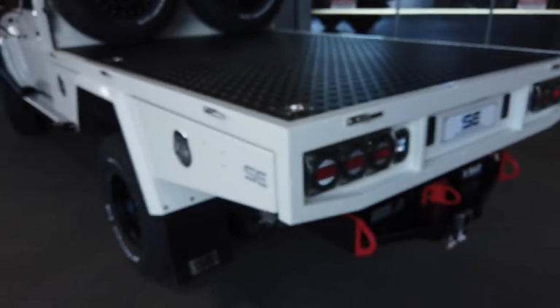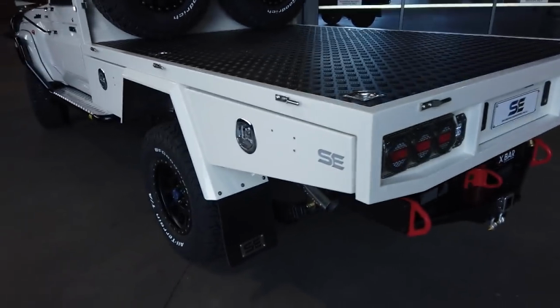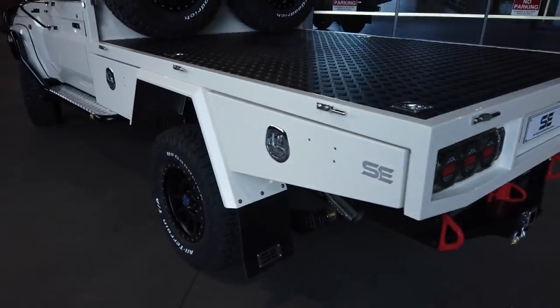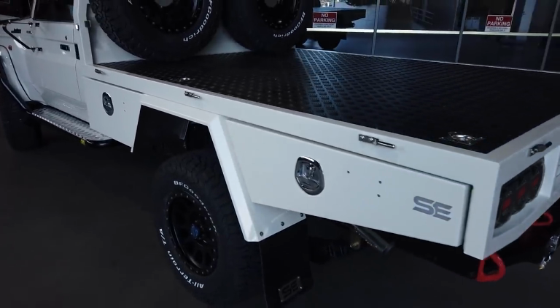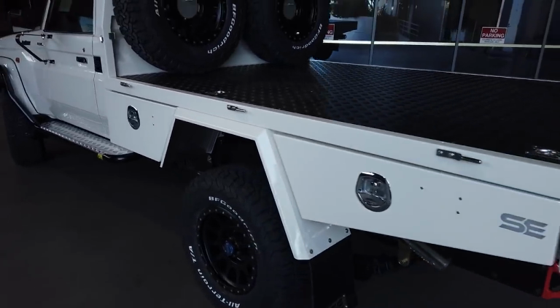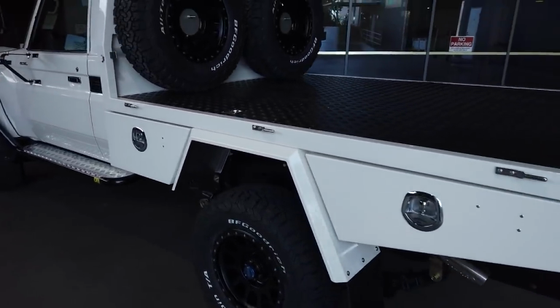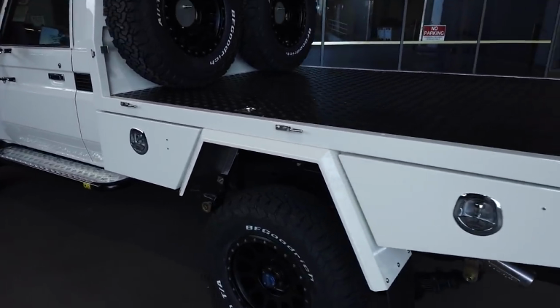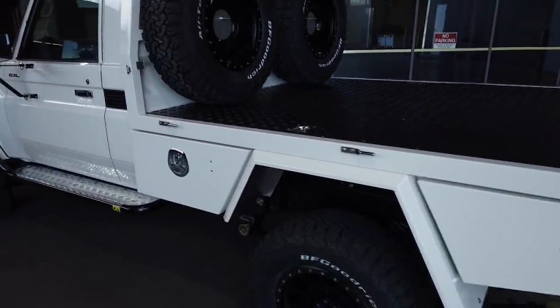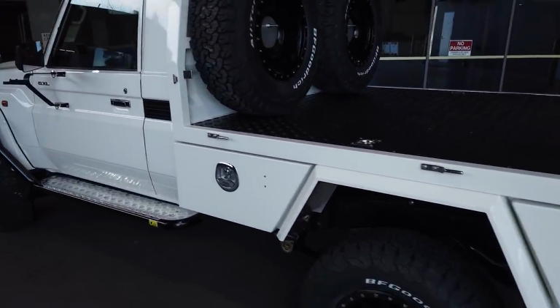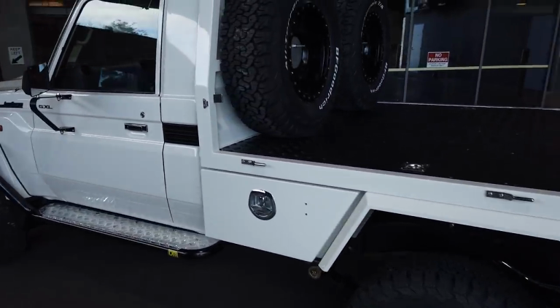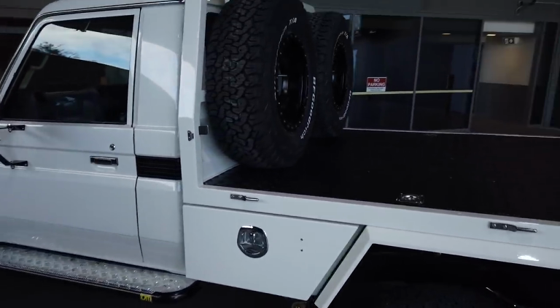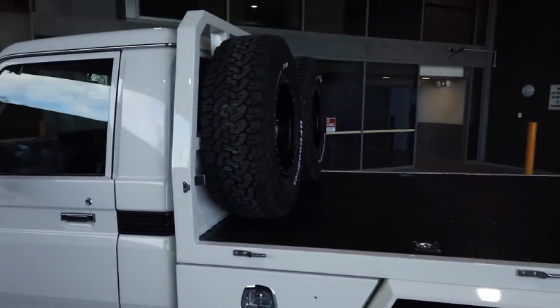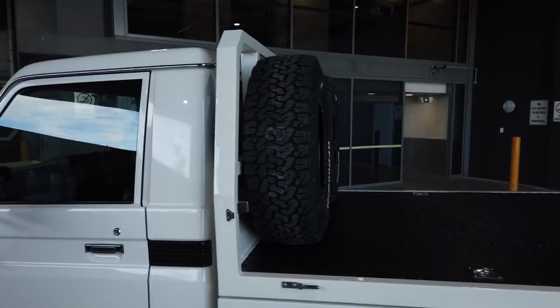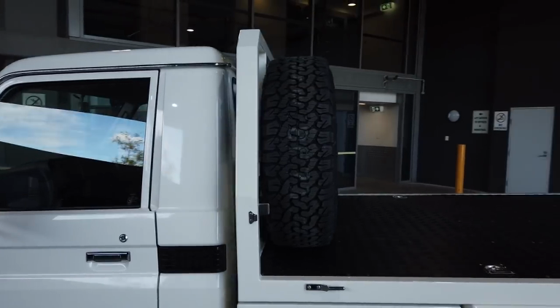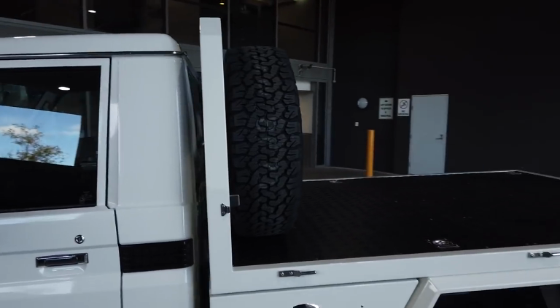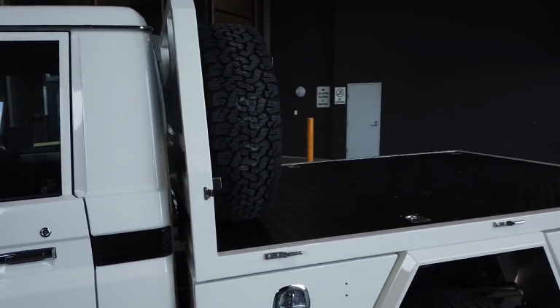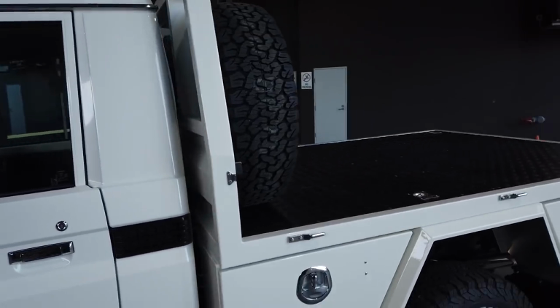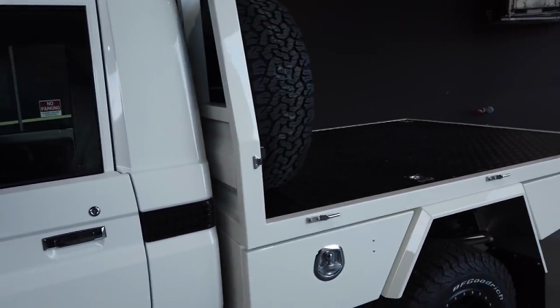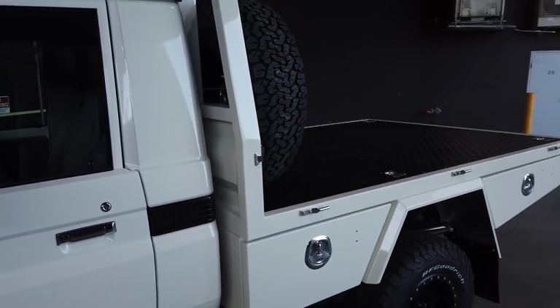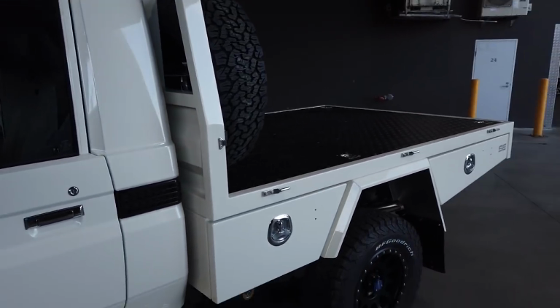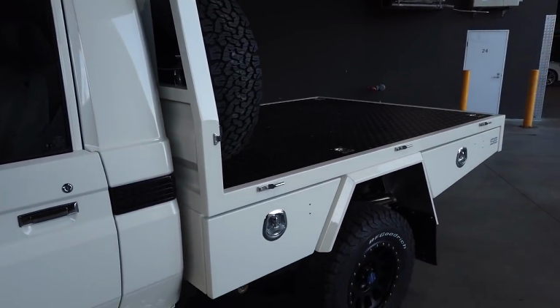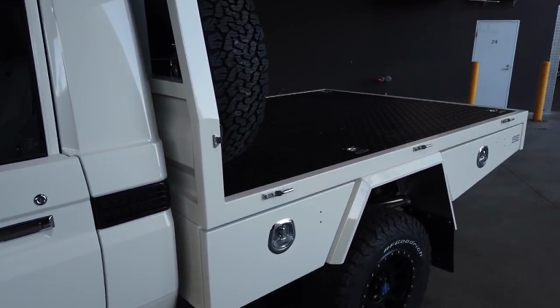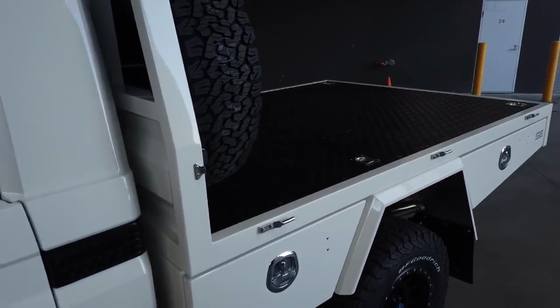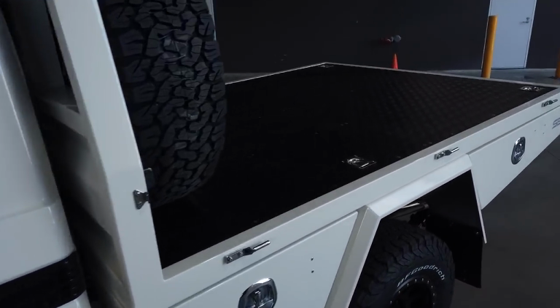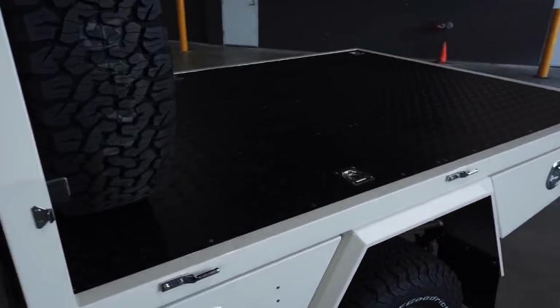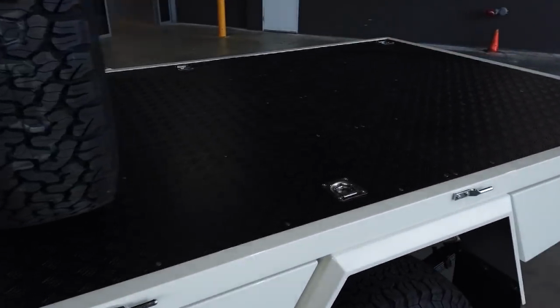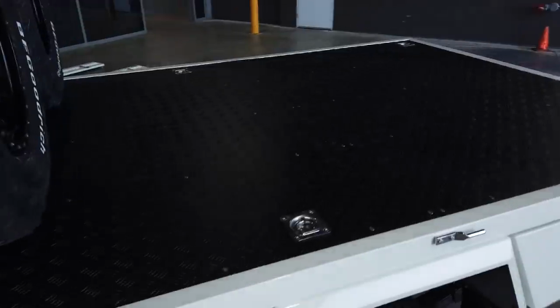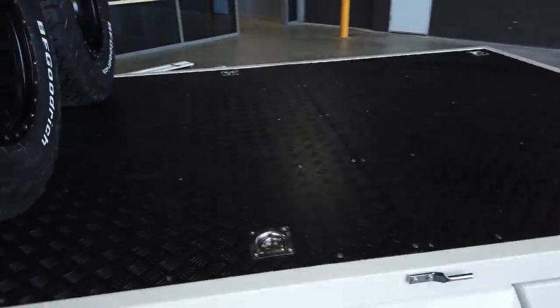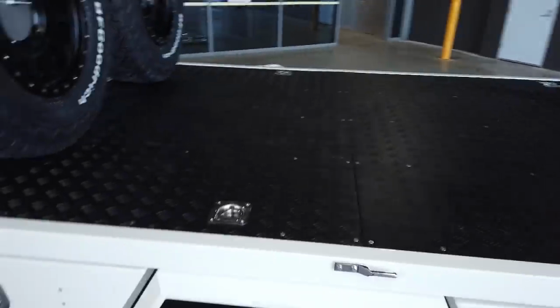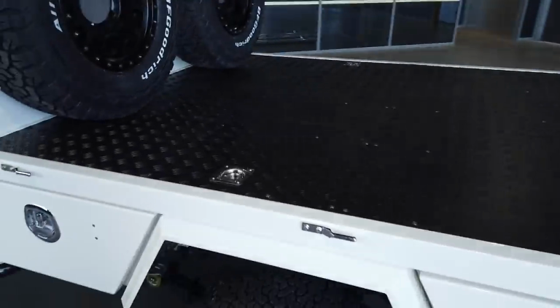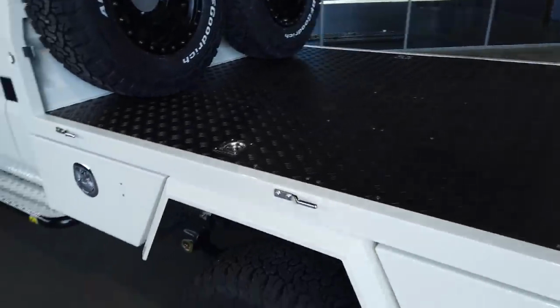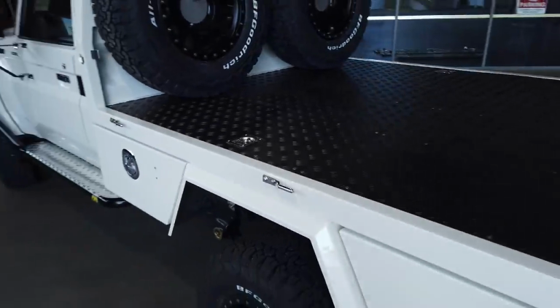Just done some magic — took the sides off to give you guys a look at what it would look like with no sides on. Massive tray area.